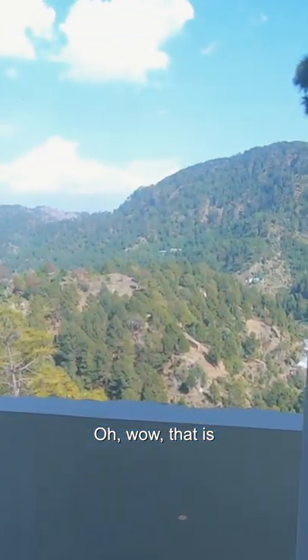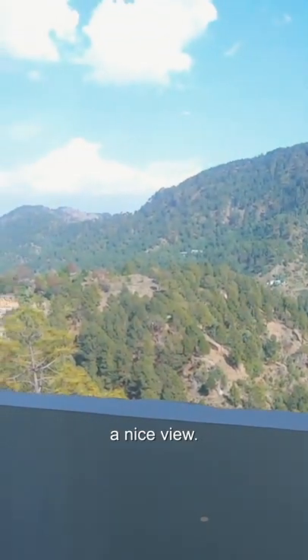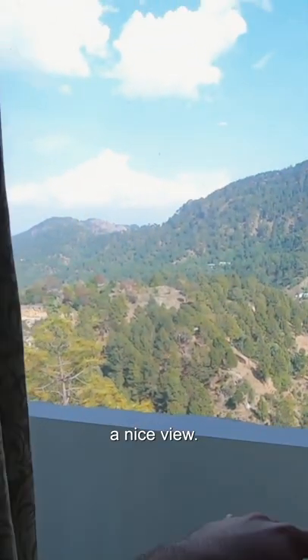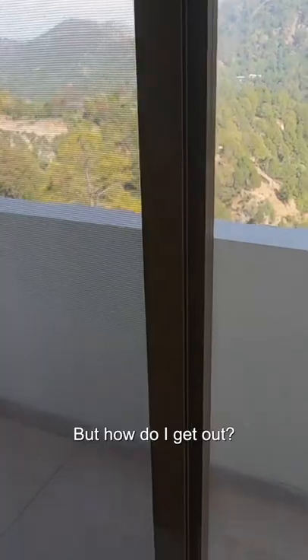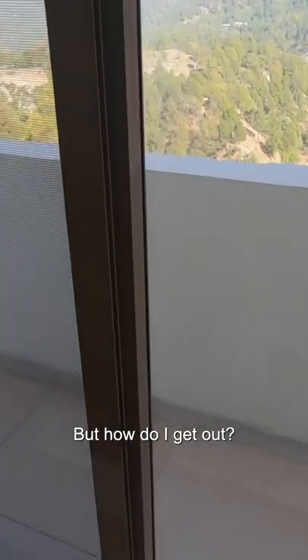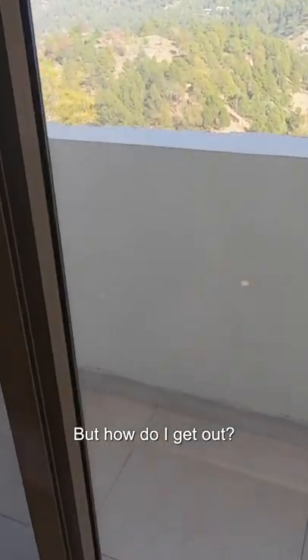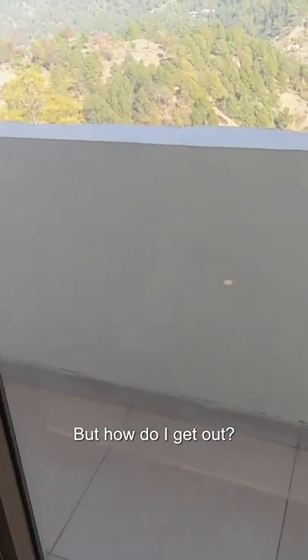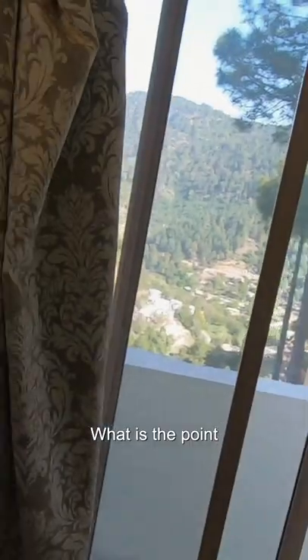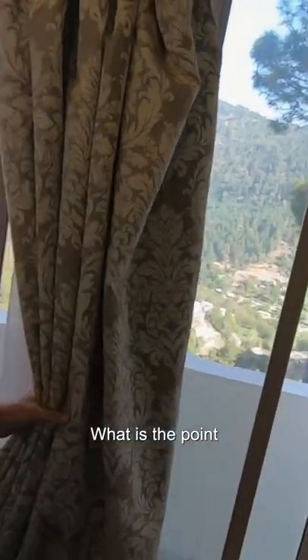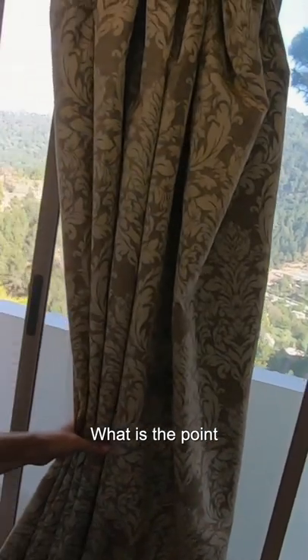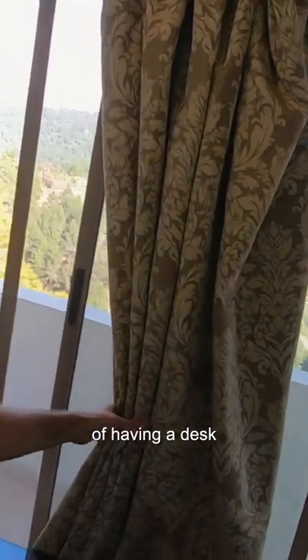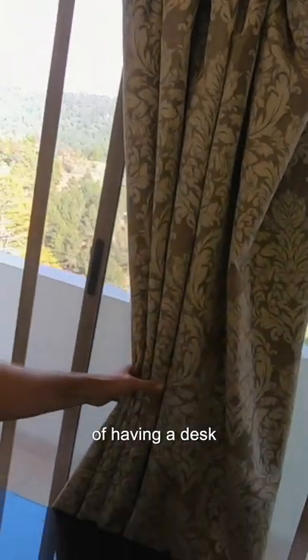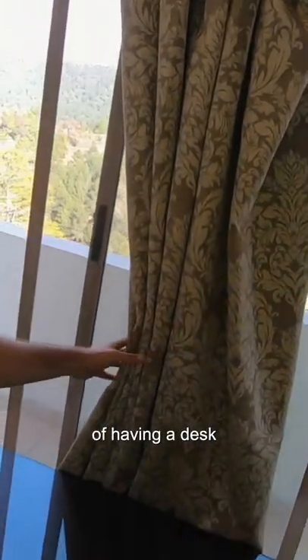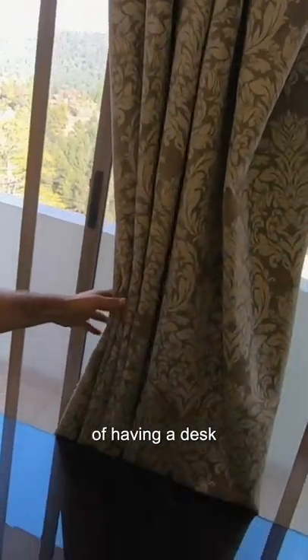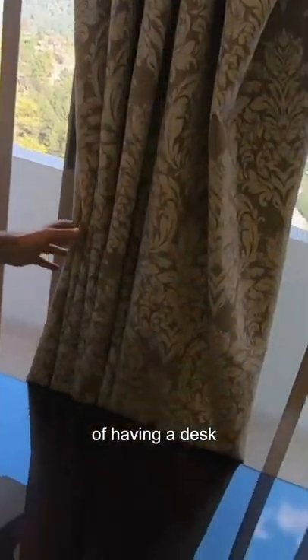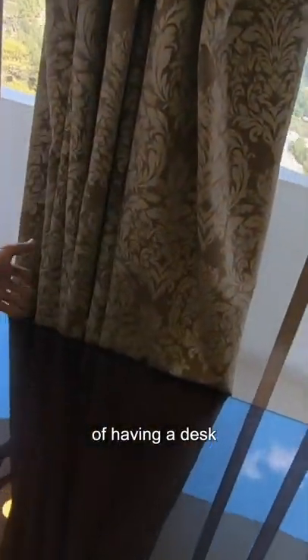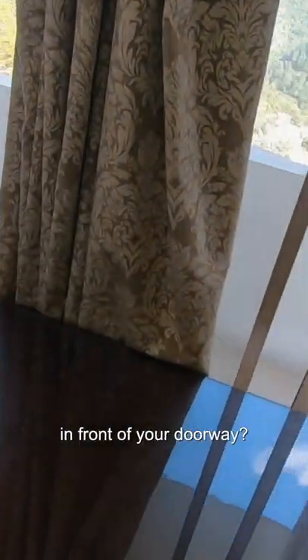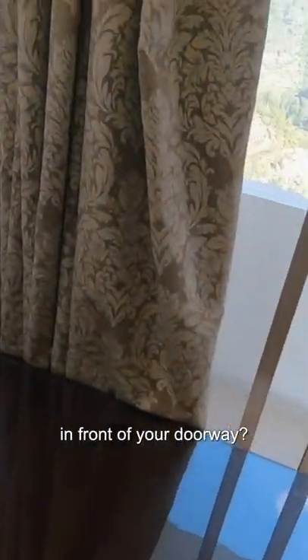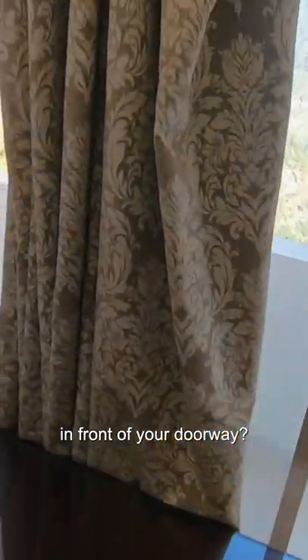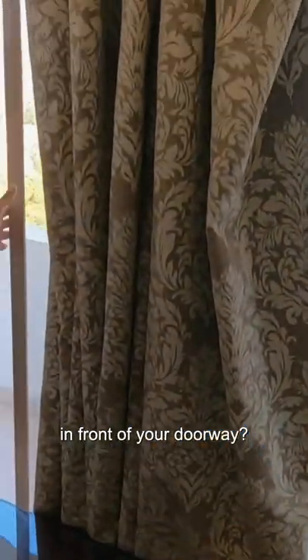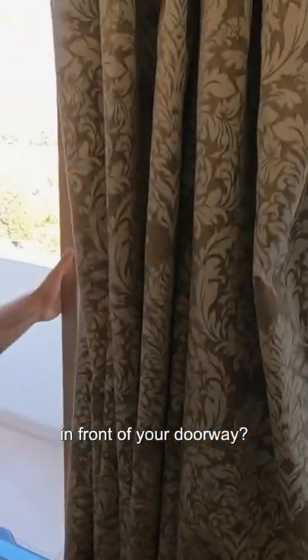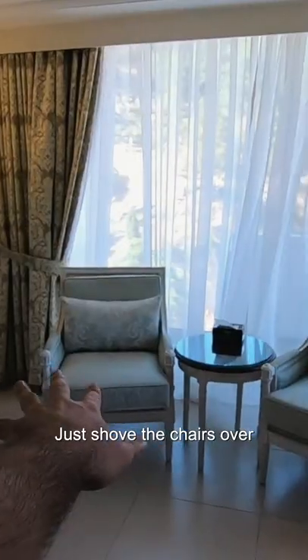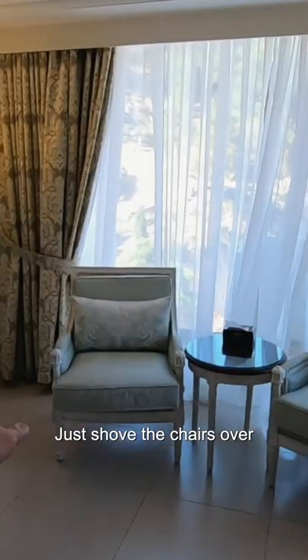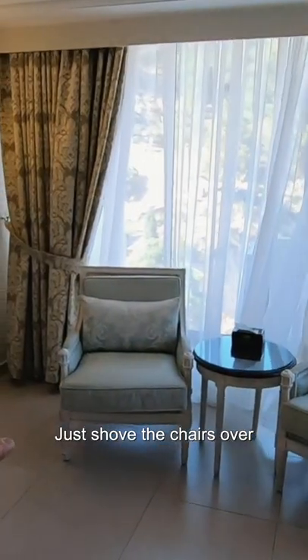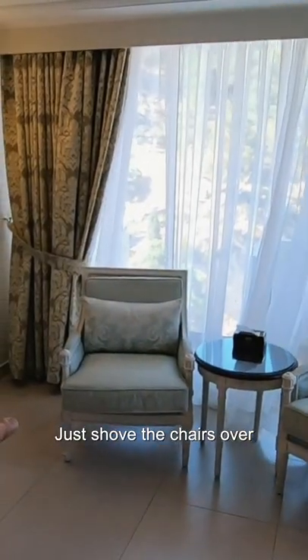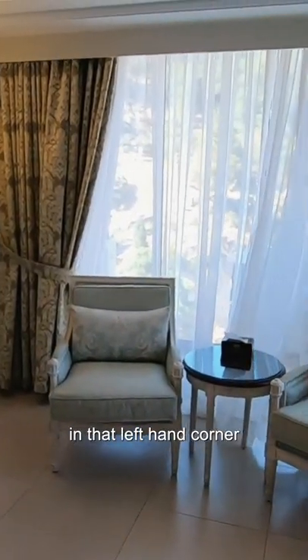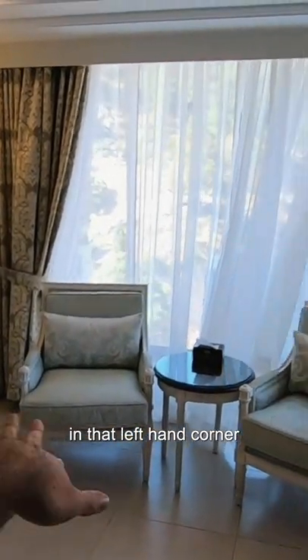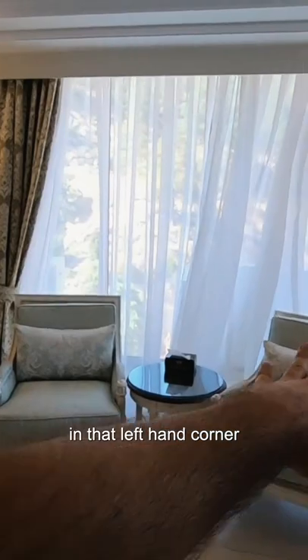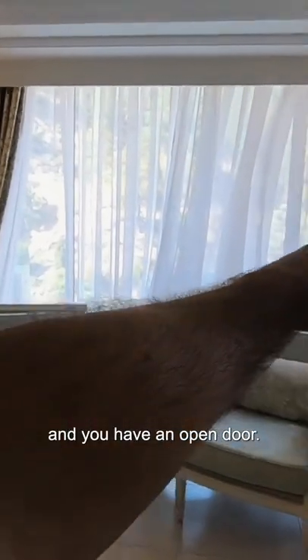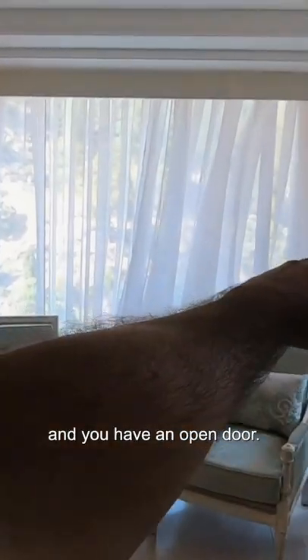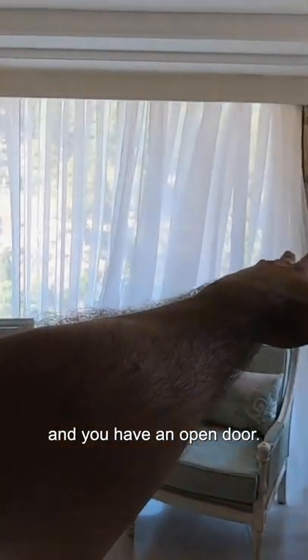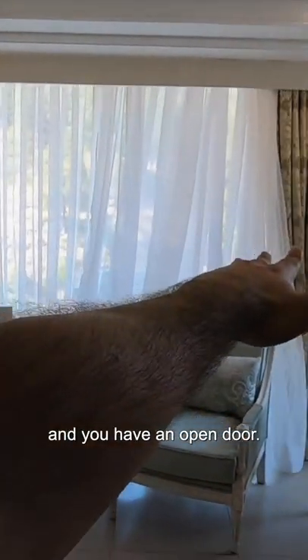That is a nice view, but how do I get out? What is the point of having a desk in front of your doorway? Just shove the chairs over in that left-hand corner and you have an open door.